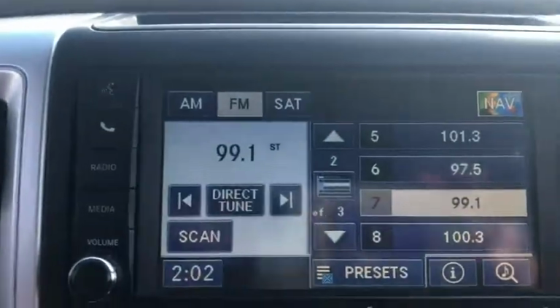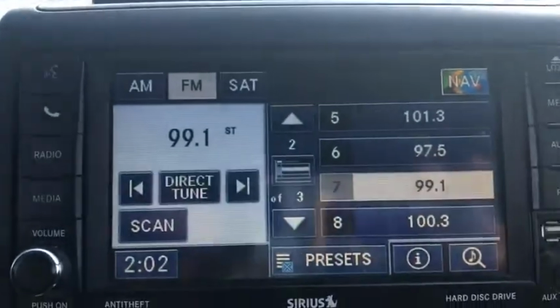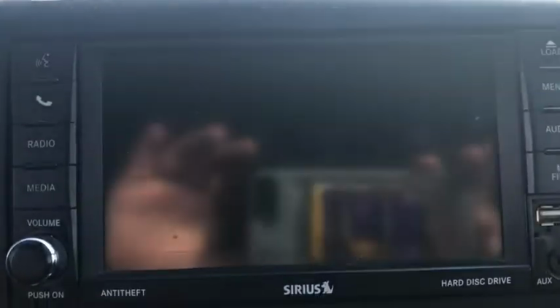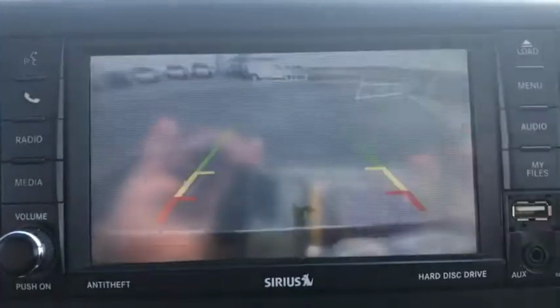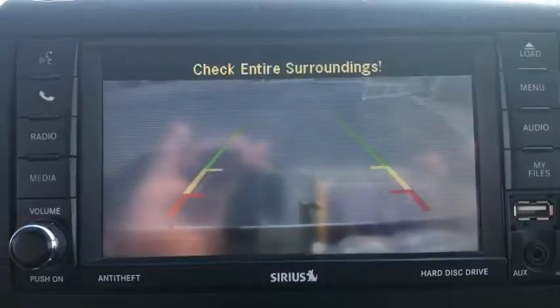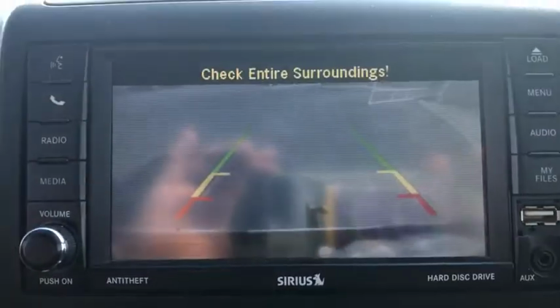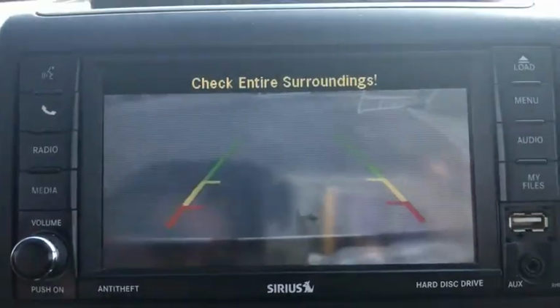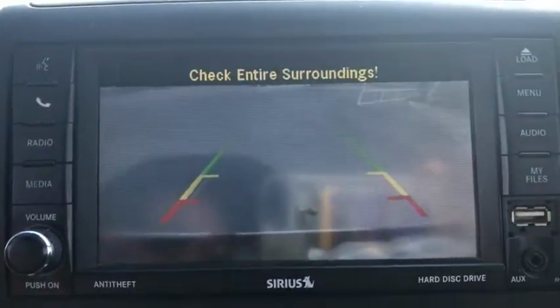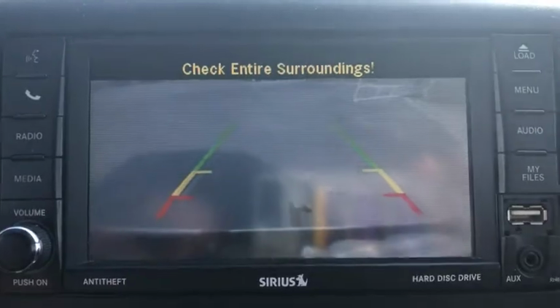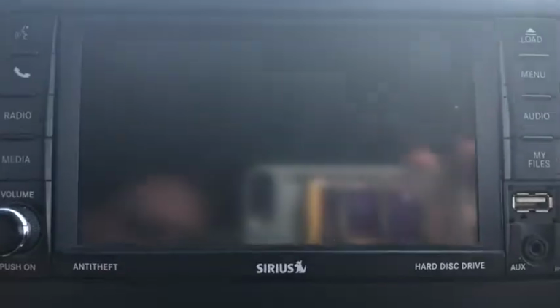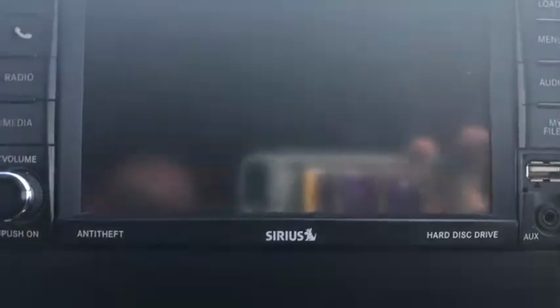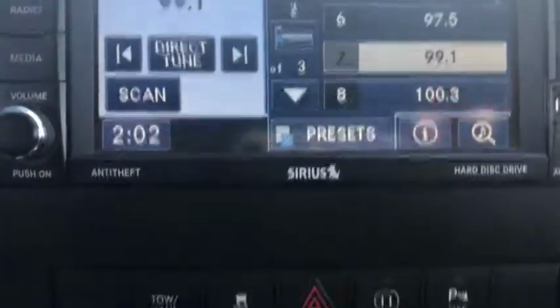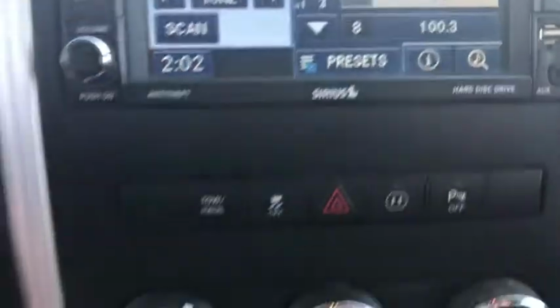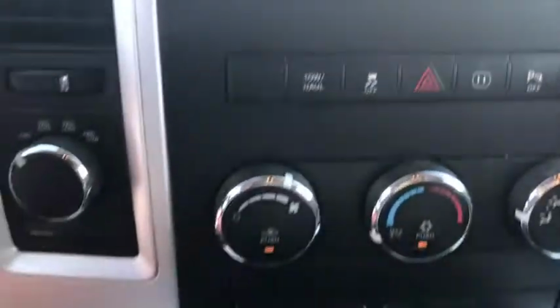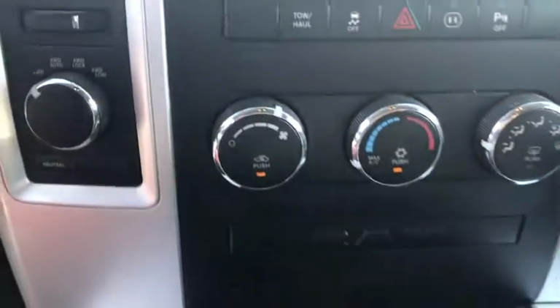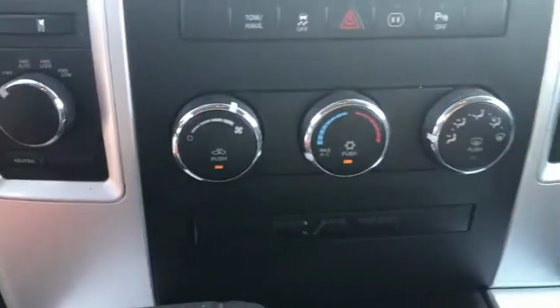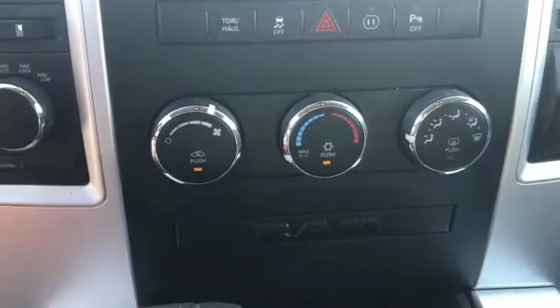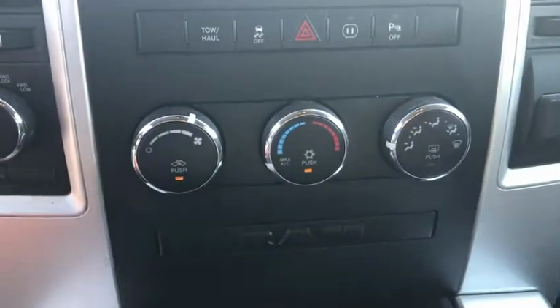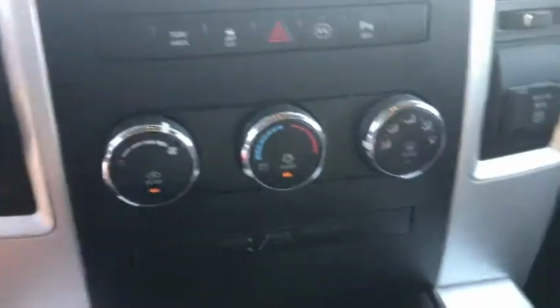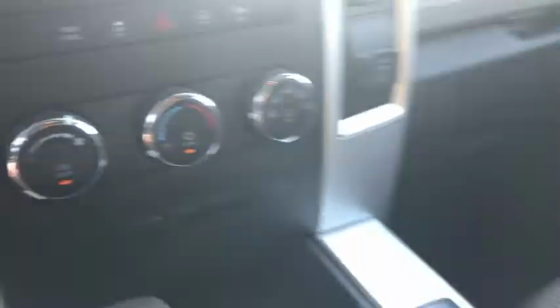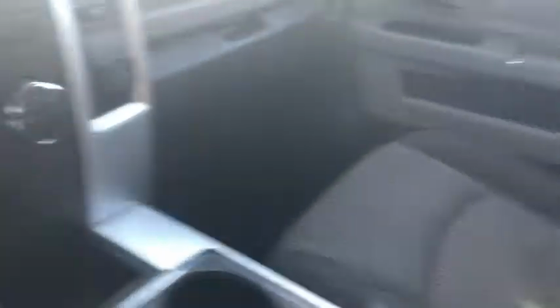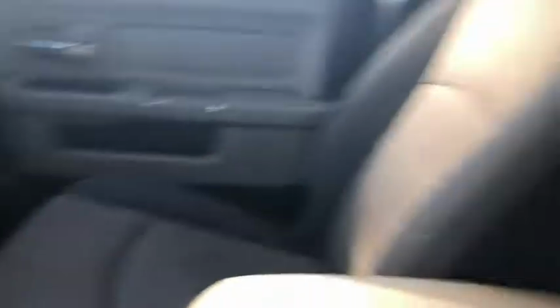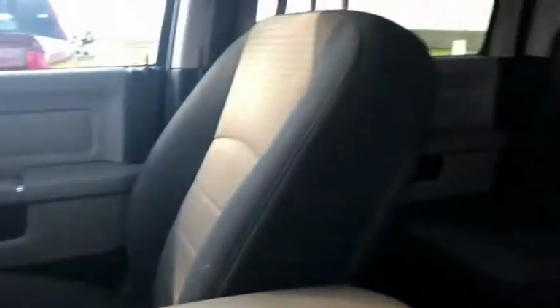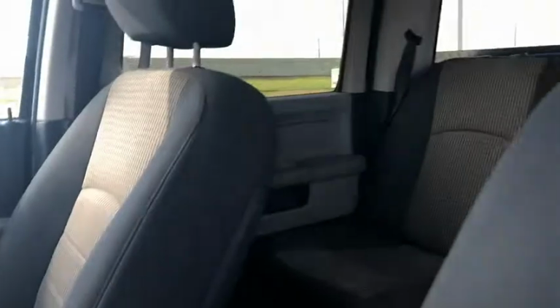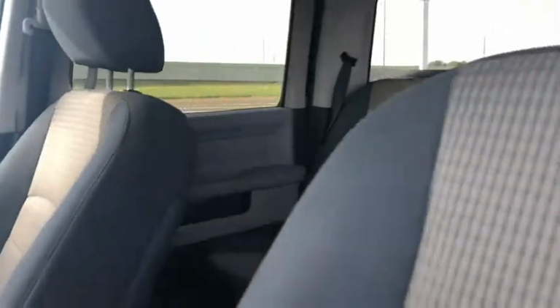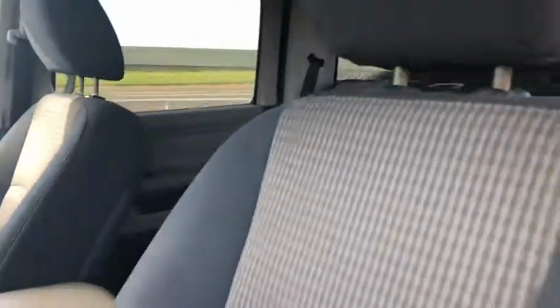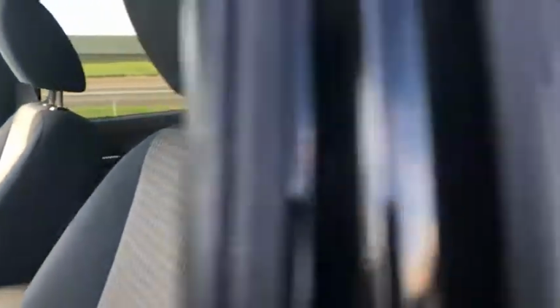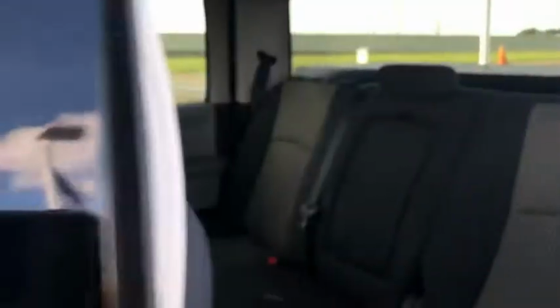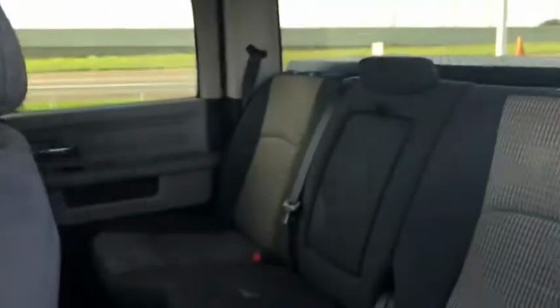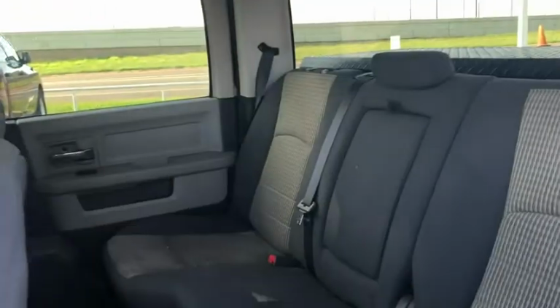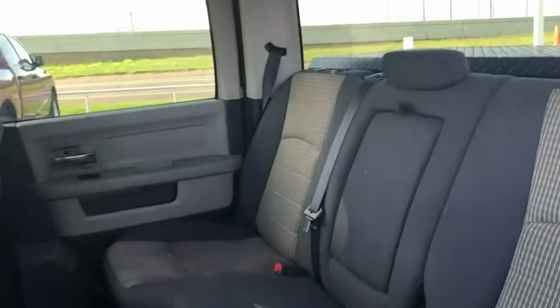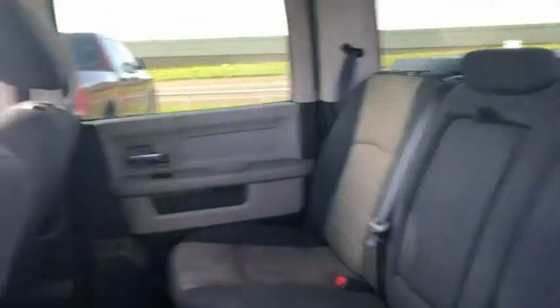ABS four-wheel, four-wheel disc brakes, auto-off headlights, universal garage door opener, premium sound system, AM-FM stereo radio, passenger airbag, fog lamps.